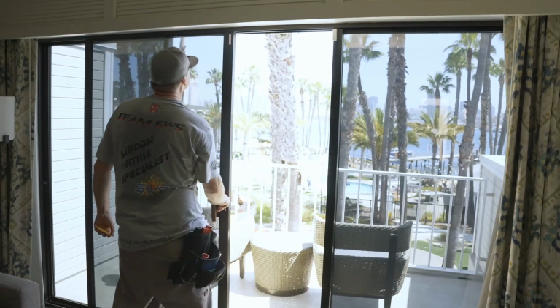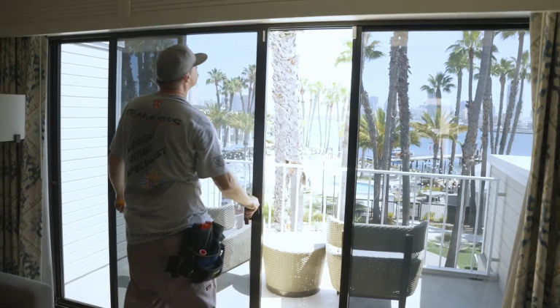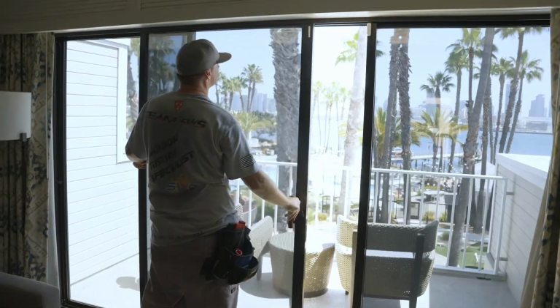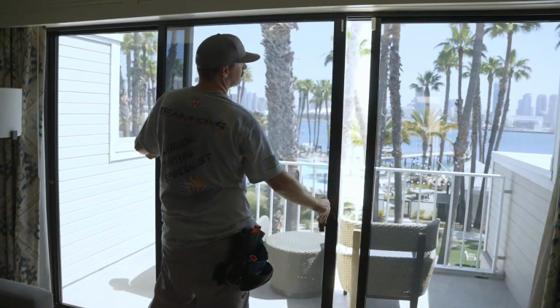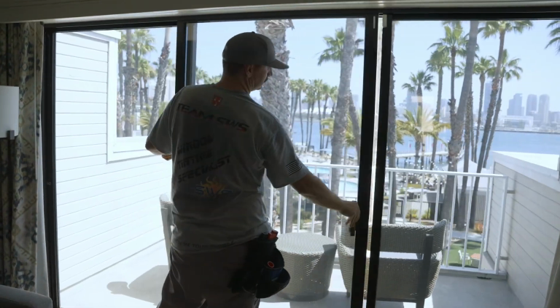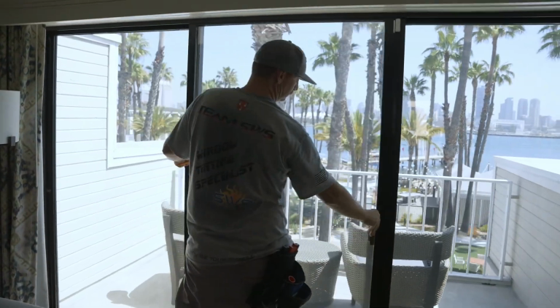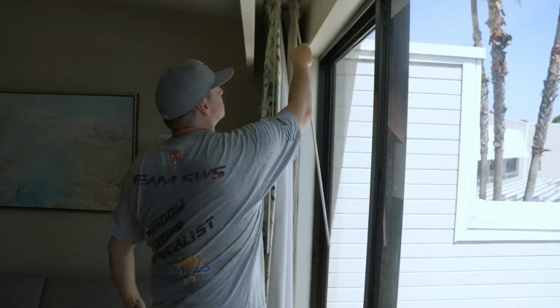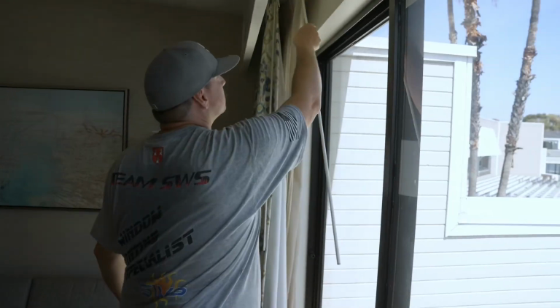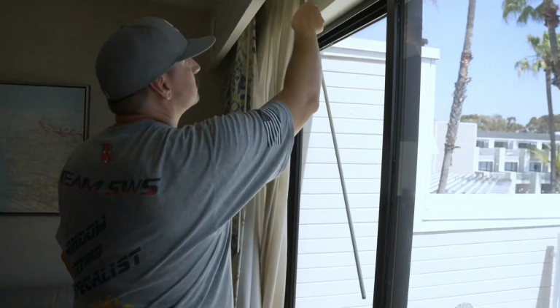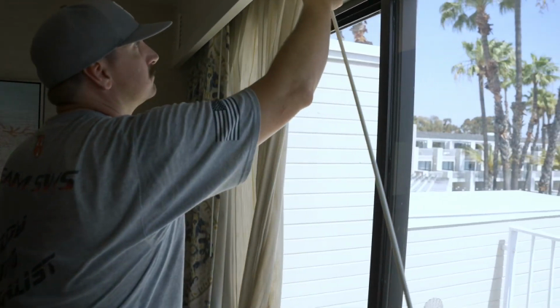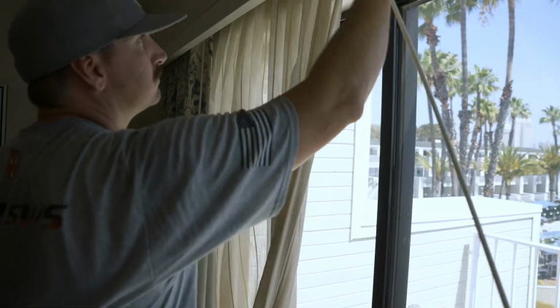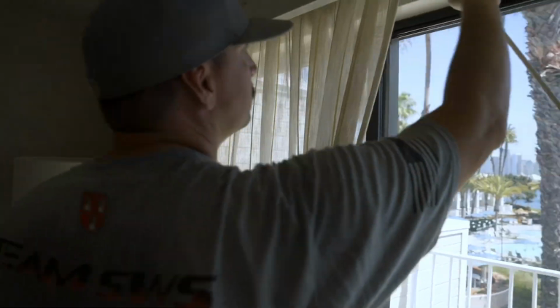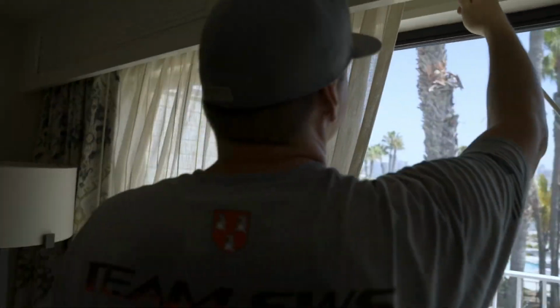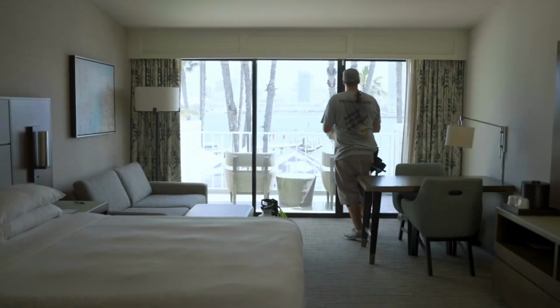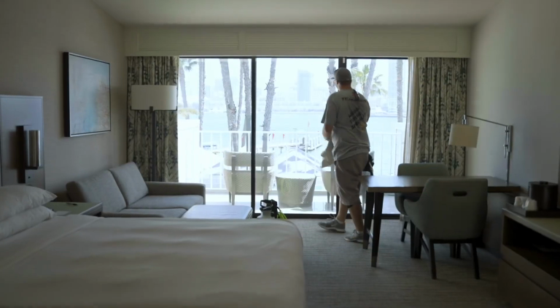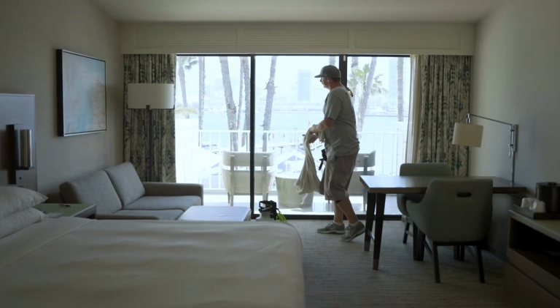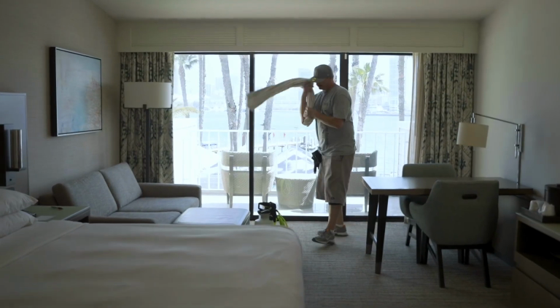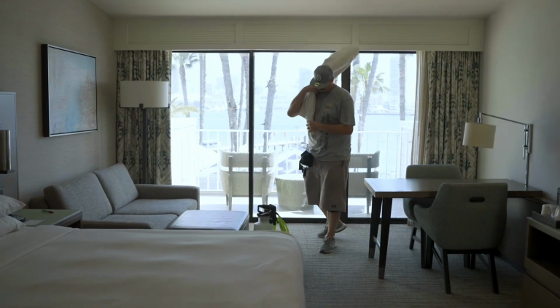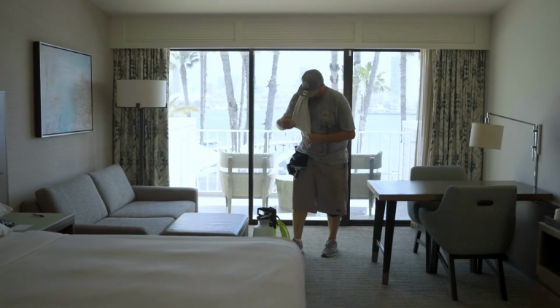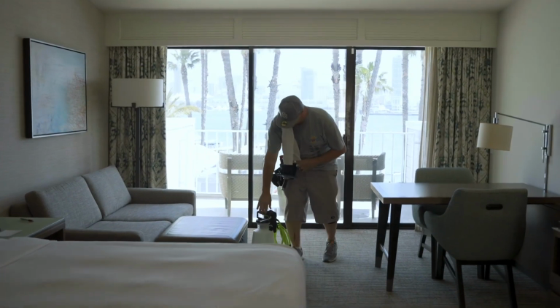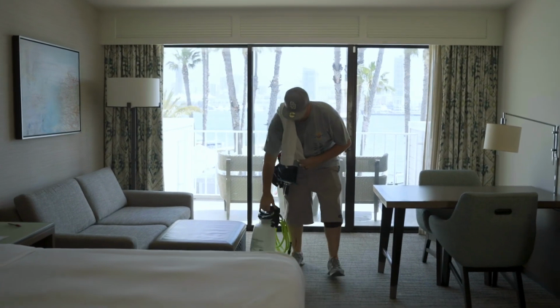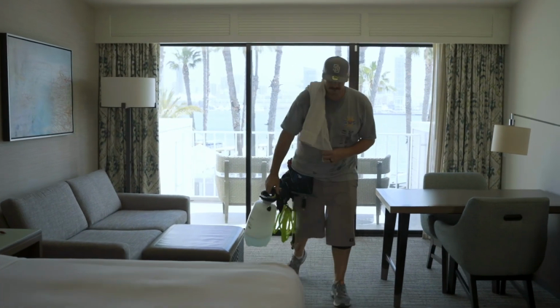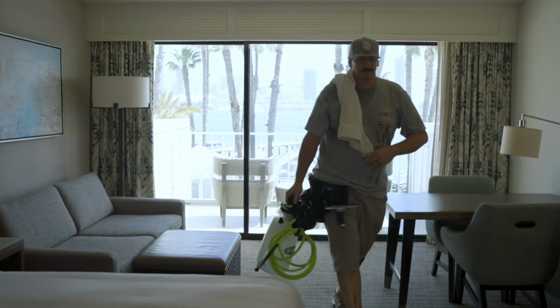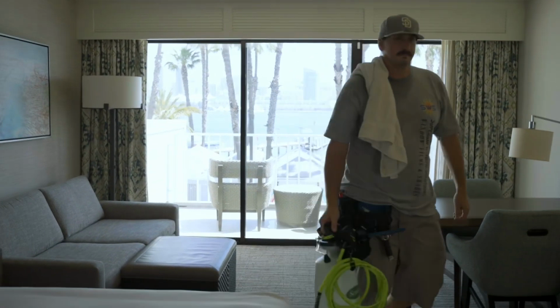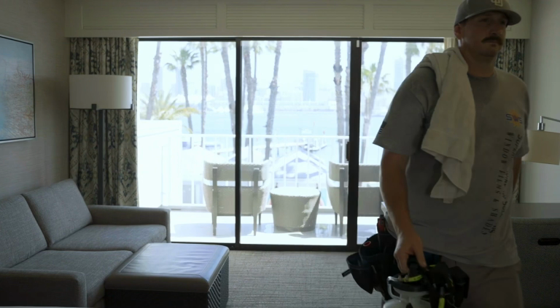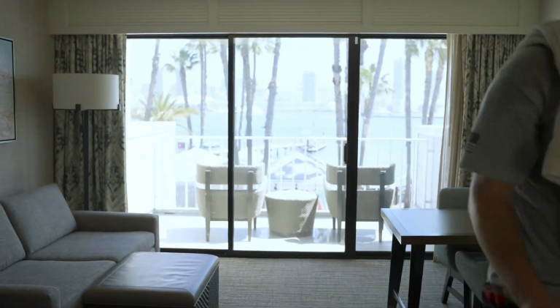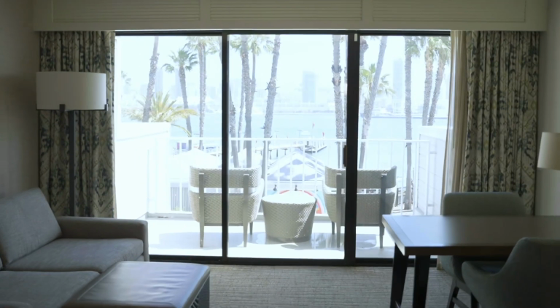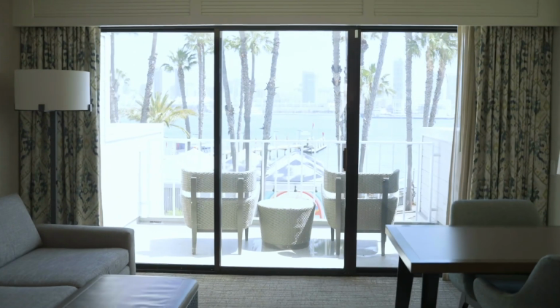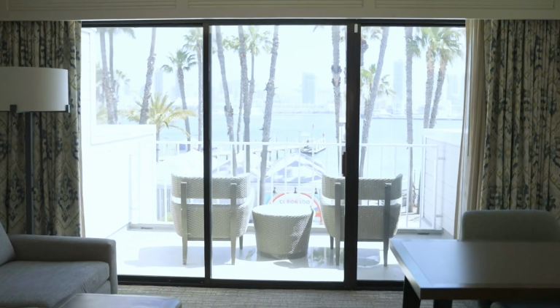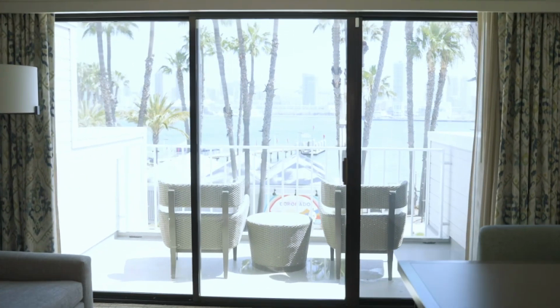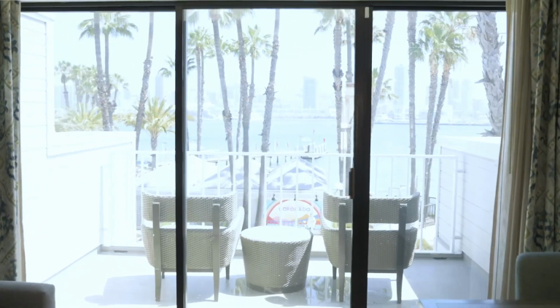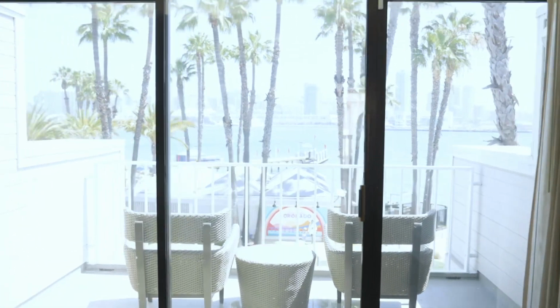Get a hold of Superior Window Solutions today and we can let you know what we can do to help you with your projects, improve your properties, your homes, your businesses moving forward in the next 10 years. Thanks for listening.